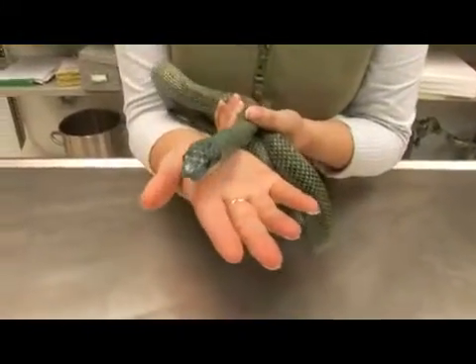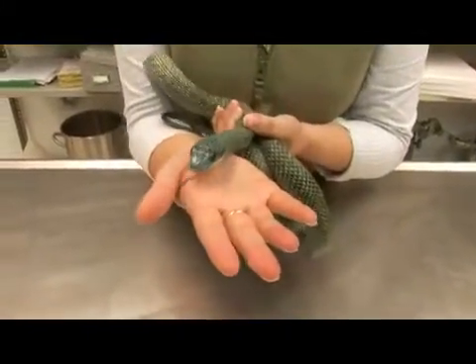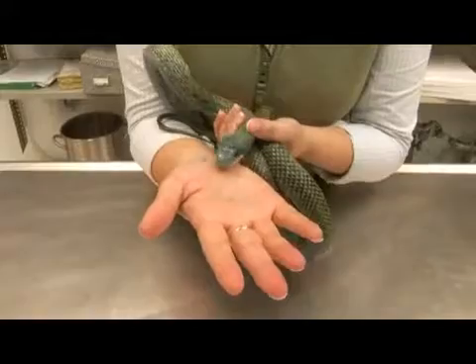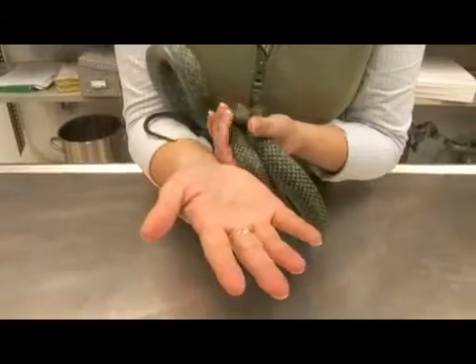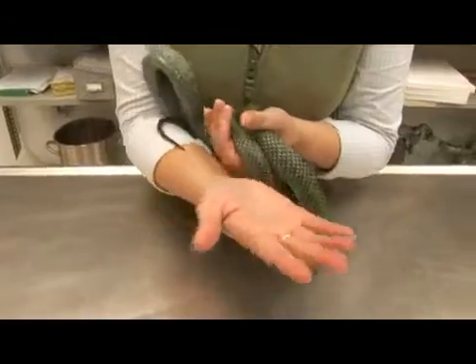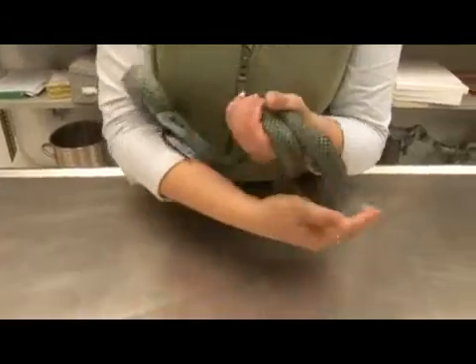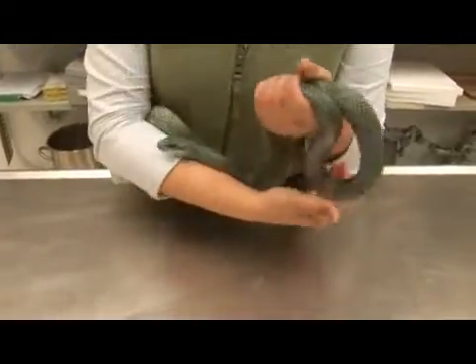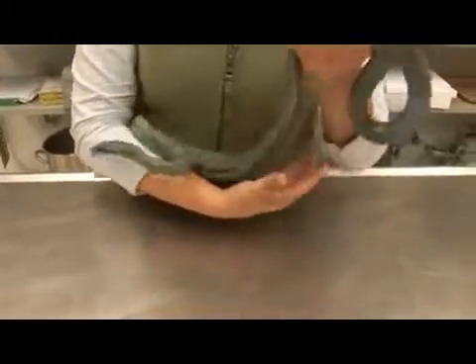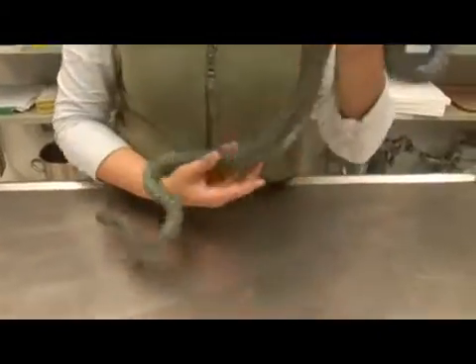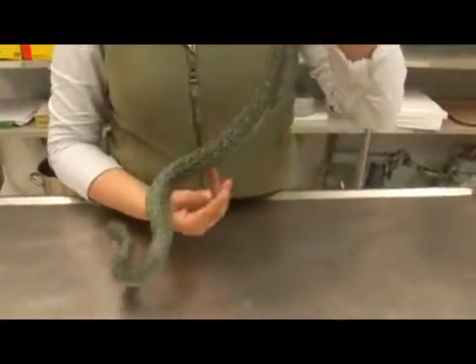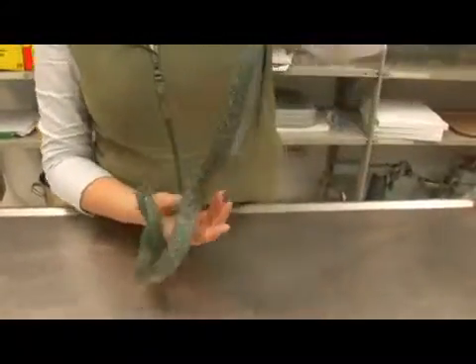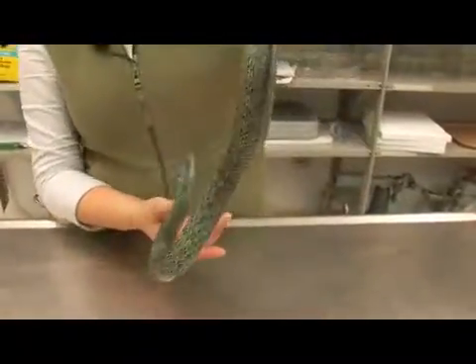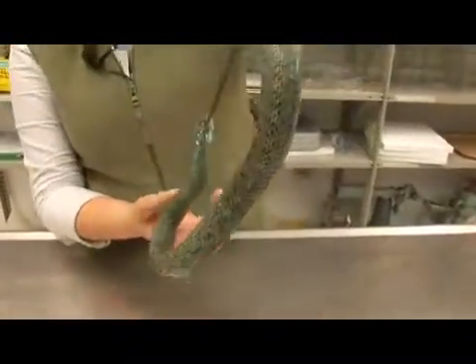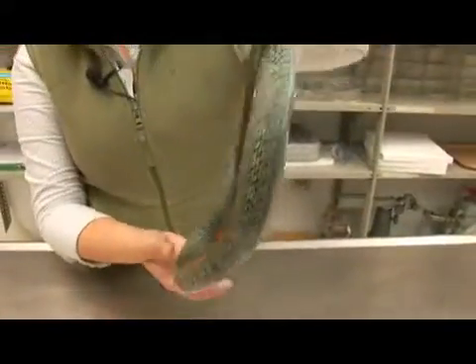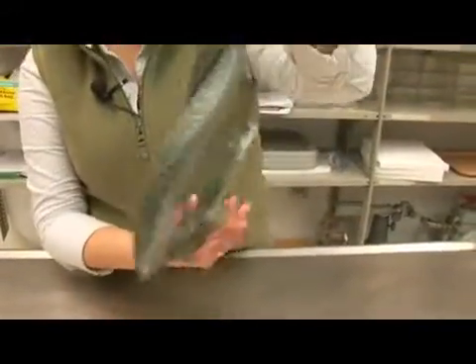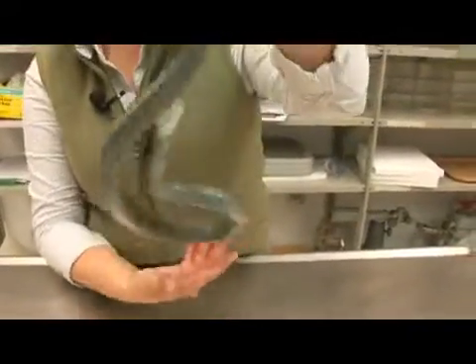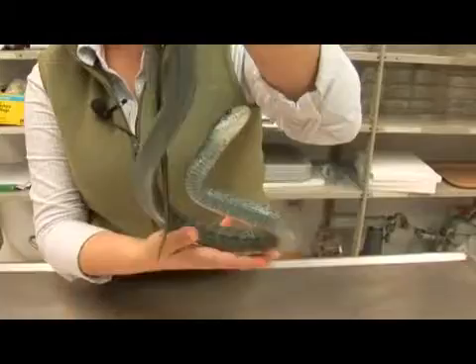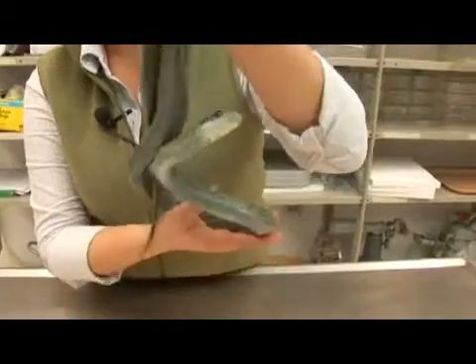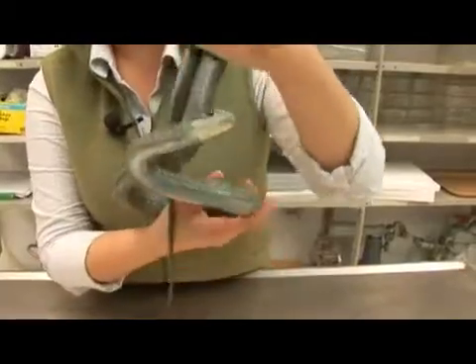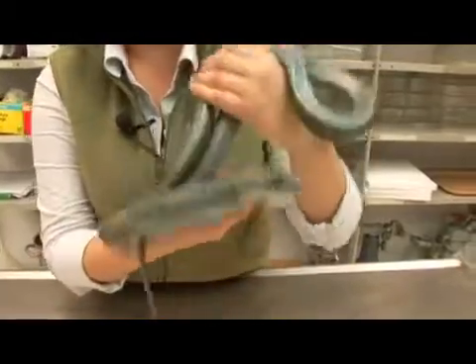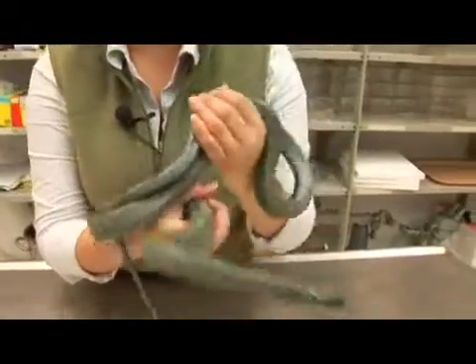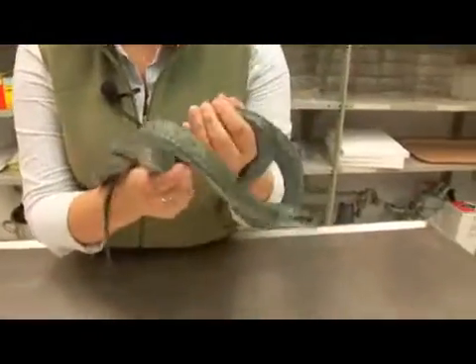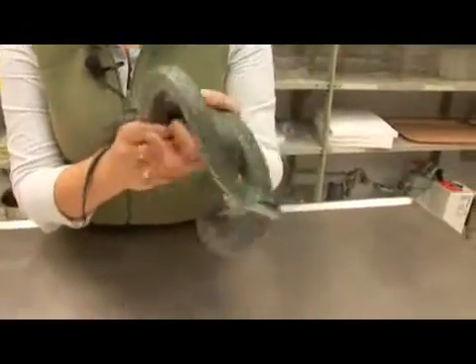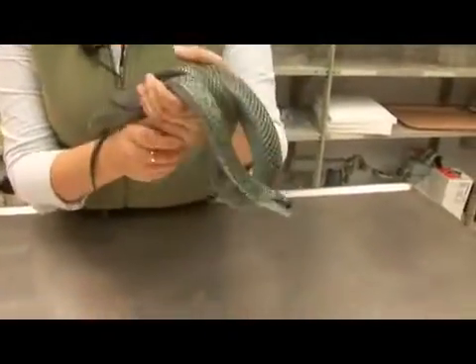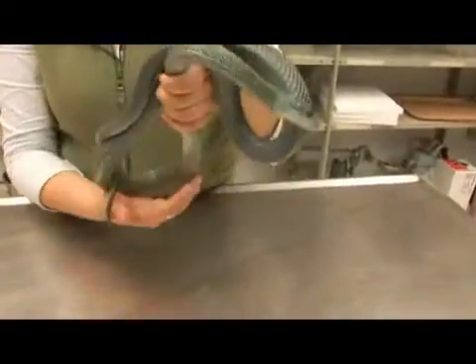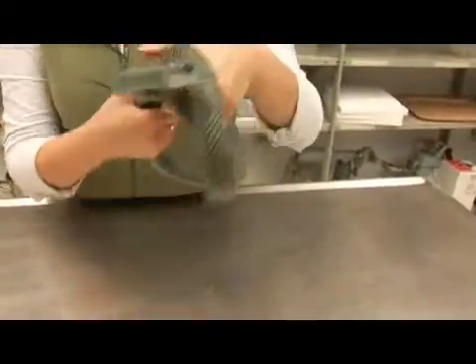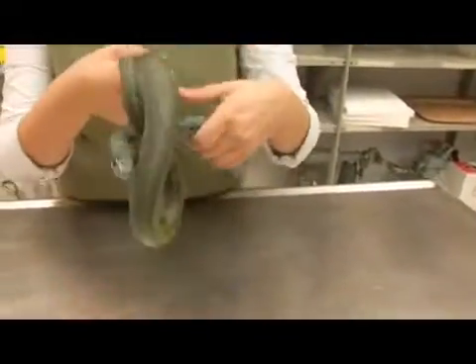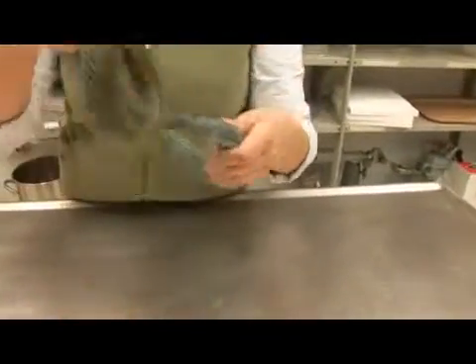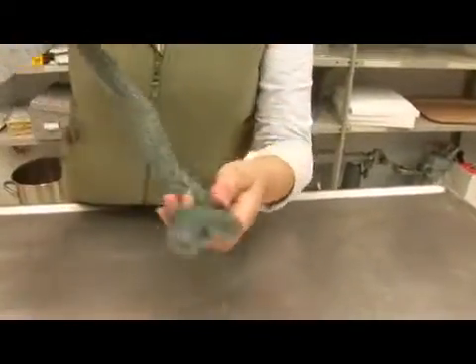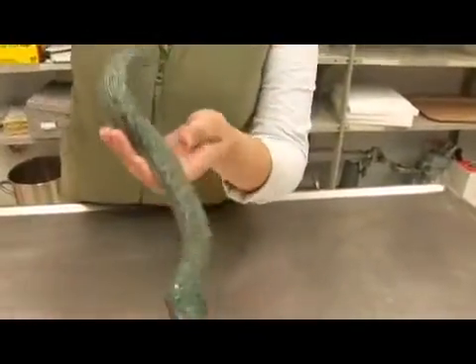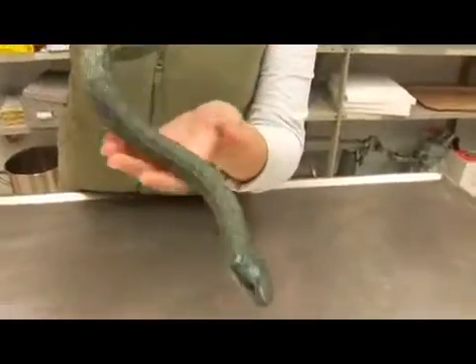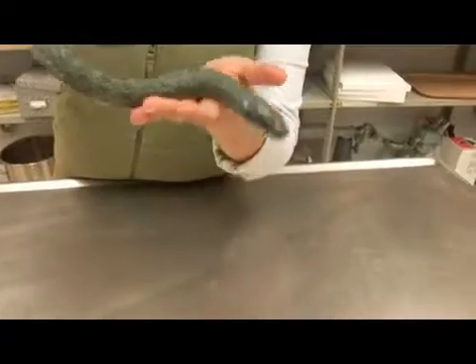This rat snake is a carnivore and it is specially adapted to hunting small mammals and birds. Particularly they like to eat bird eggs, as they have this slender body that is good at climbing trees.